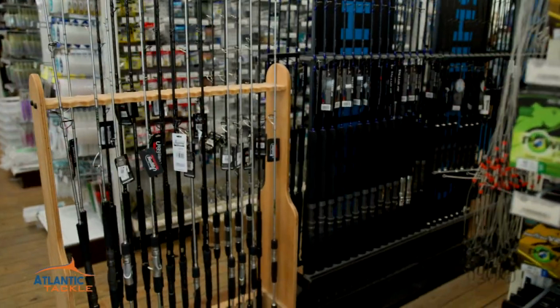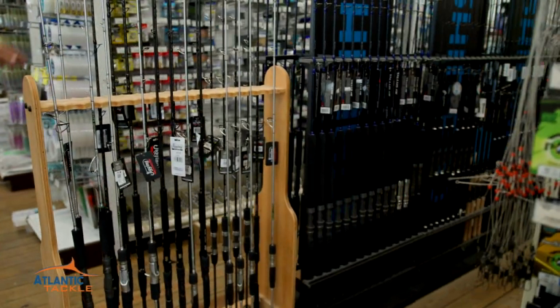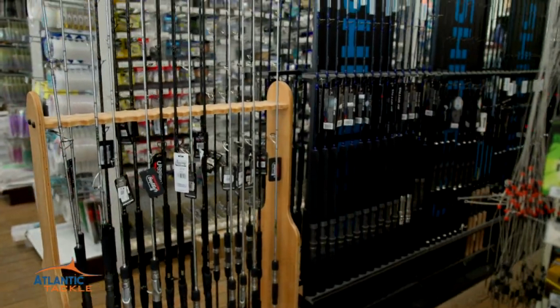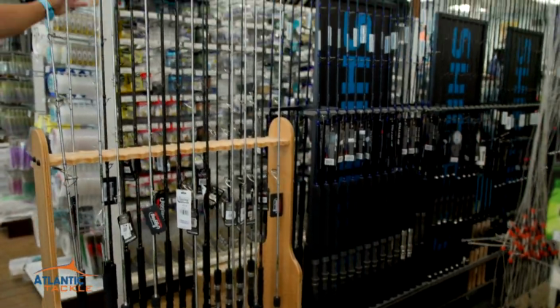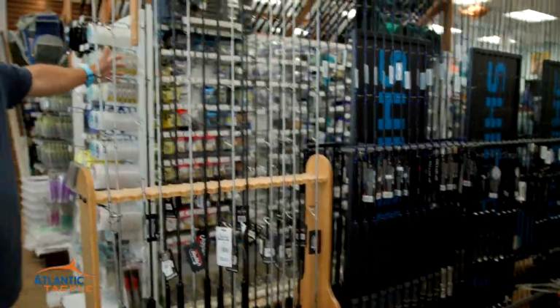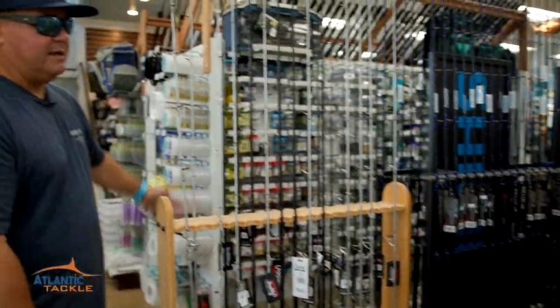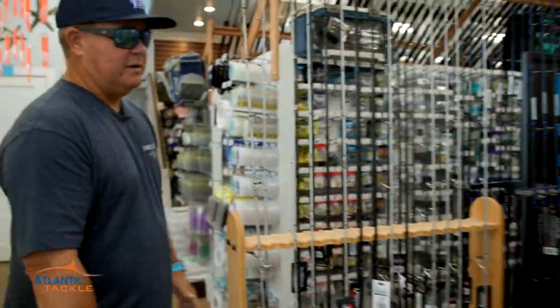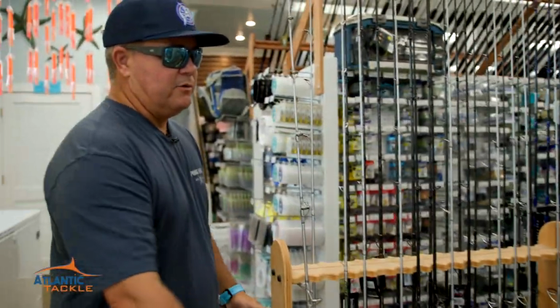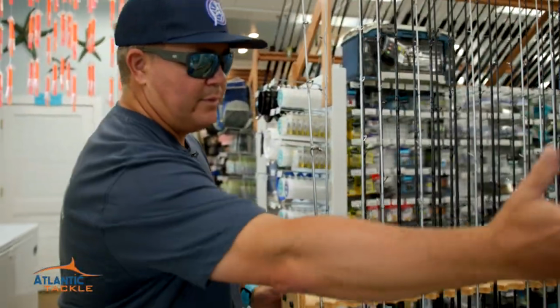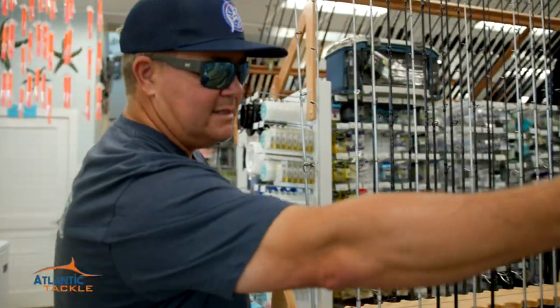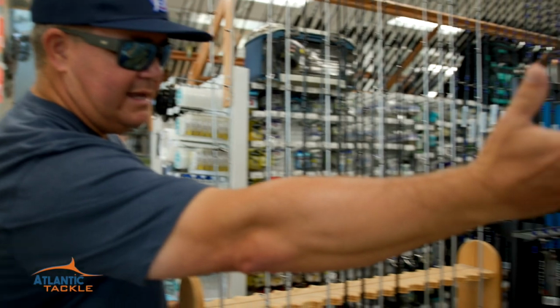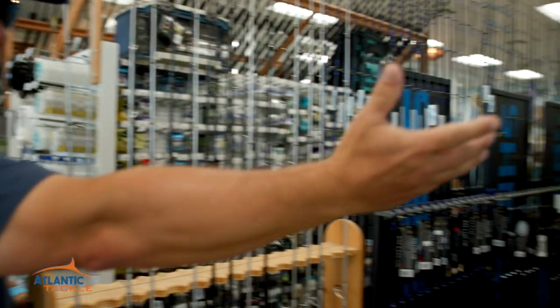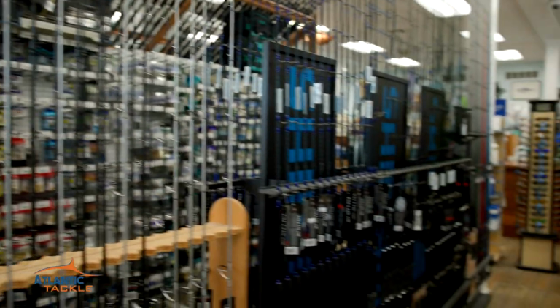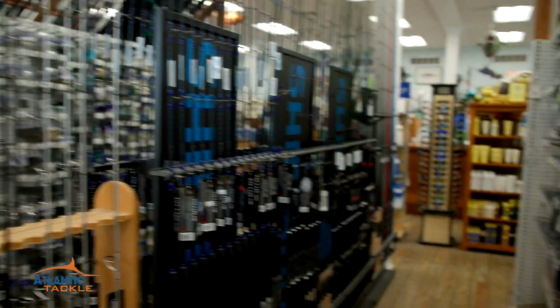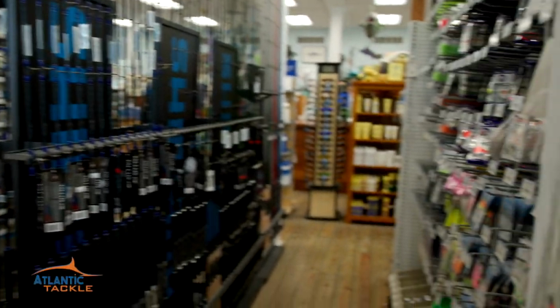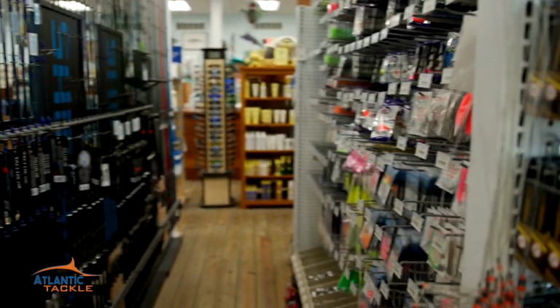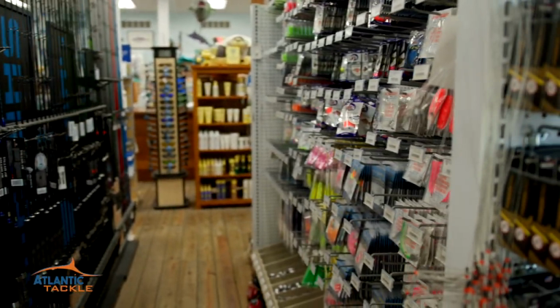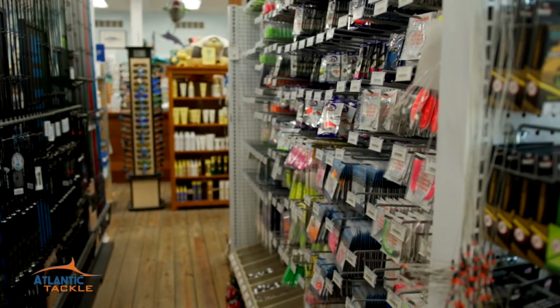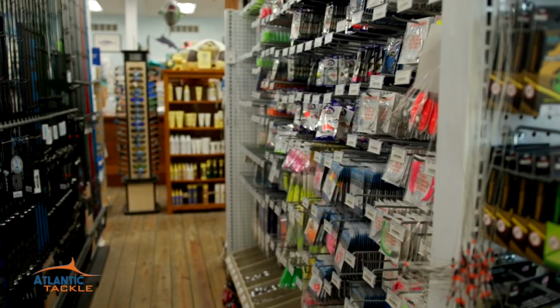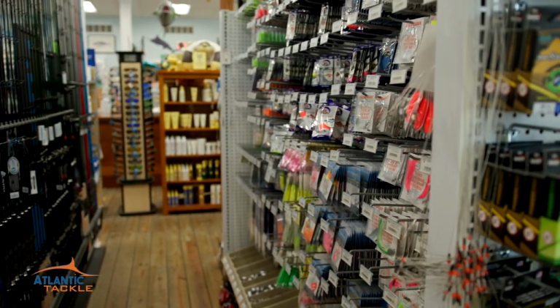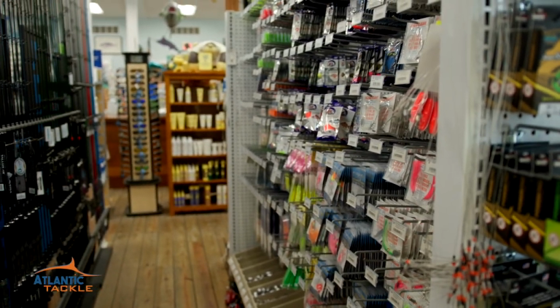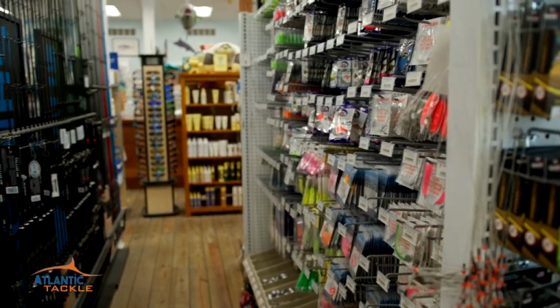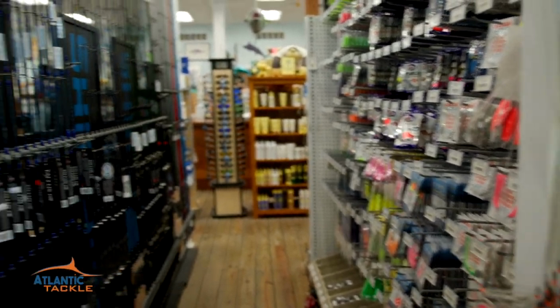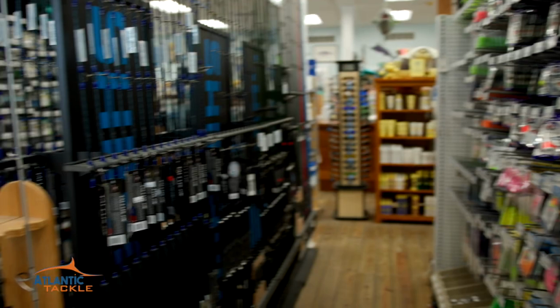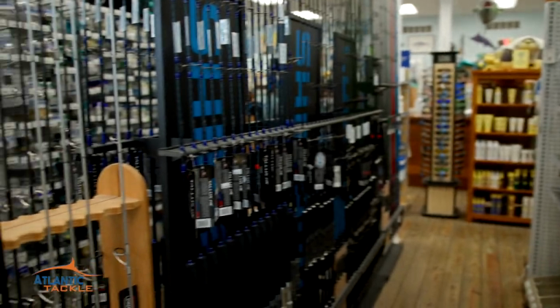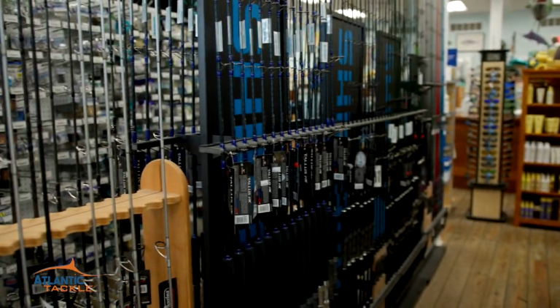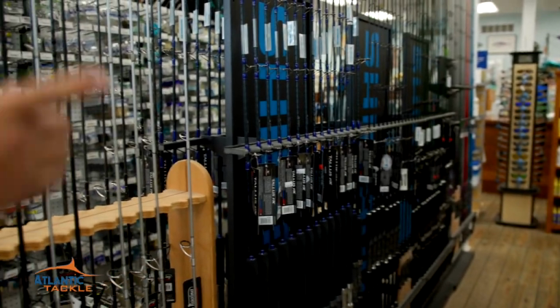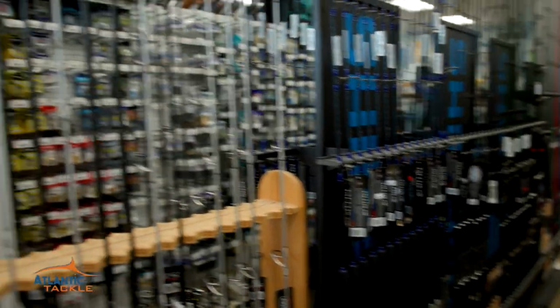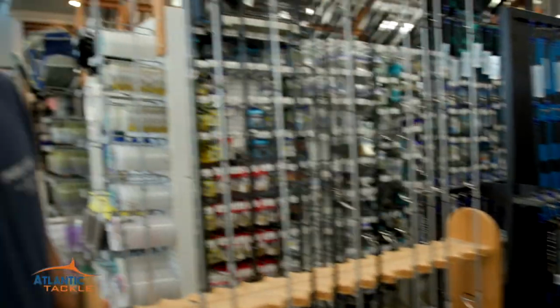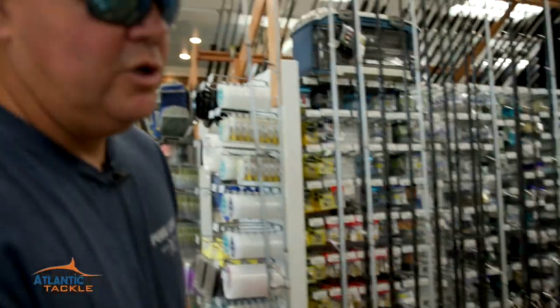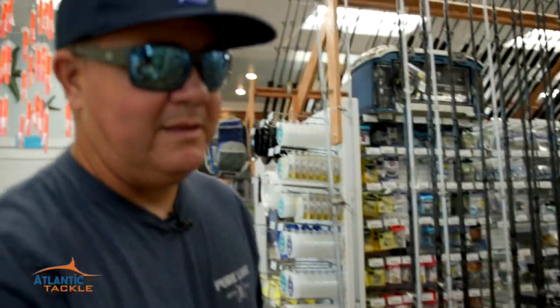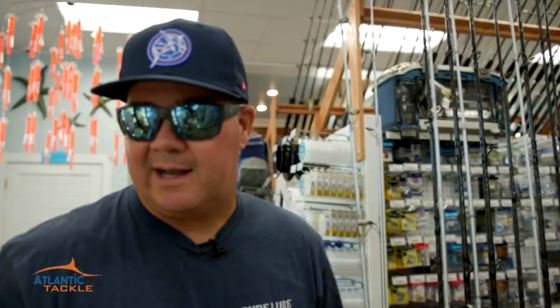Every hook size you can think of. Some great brands in the industry like Eagle Claw, Aqua Clear, Deadly Tackle, Penn, Laser Sharp. You name it, they've got it.